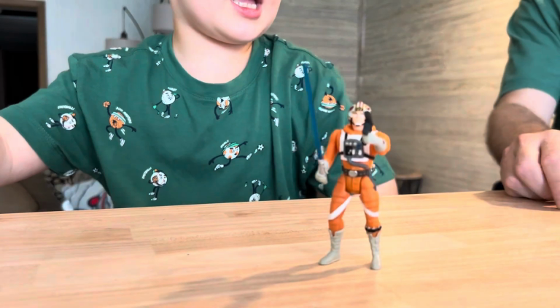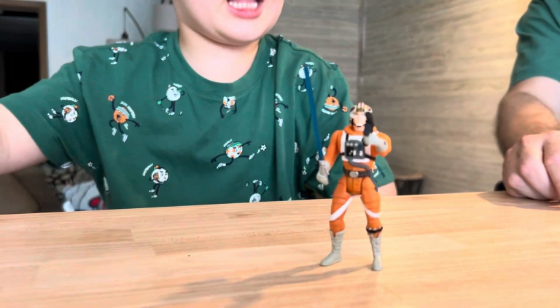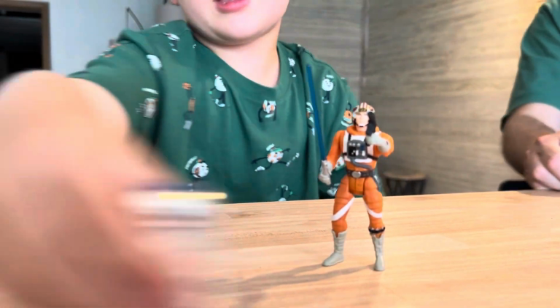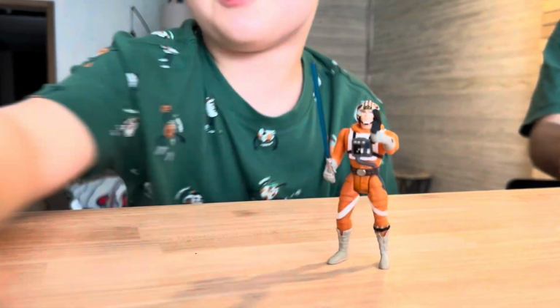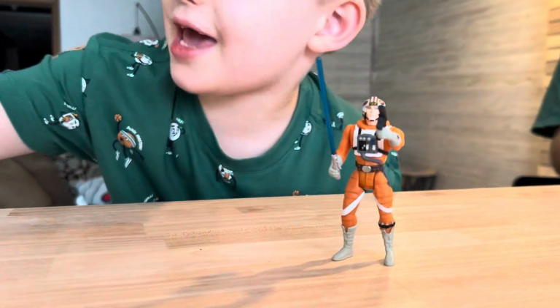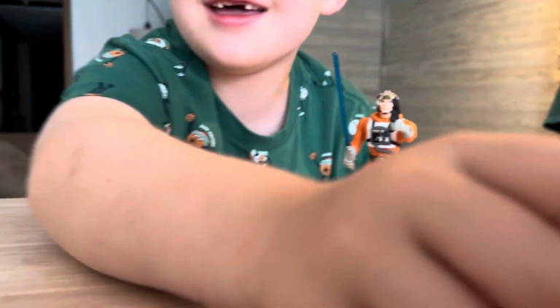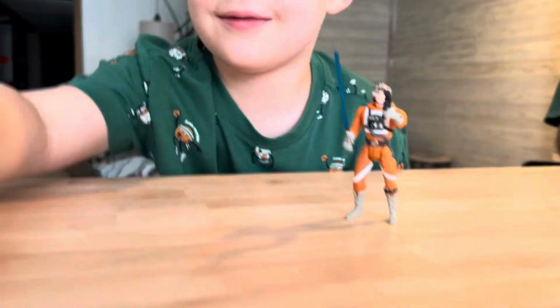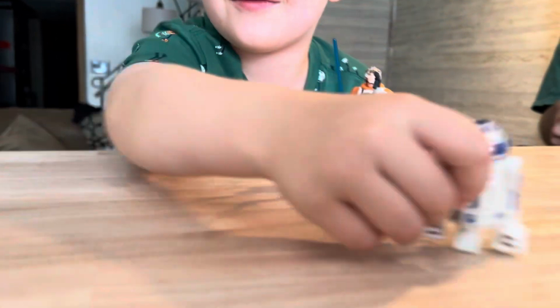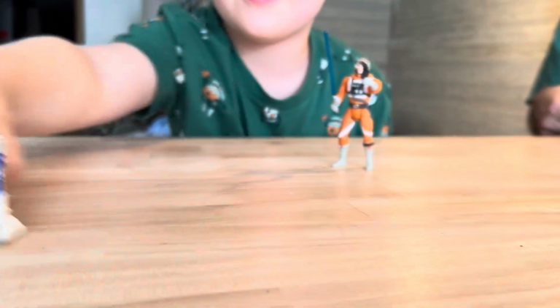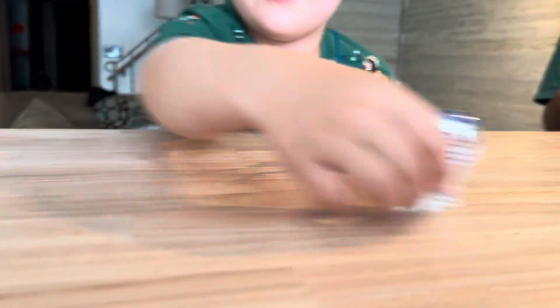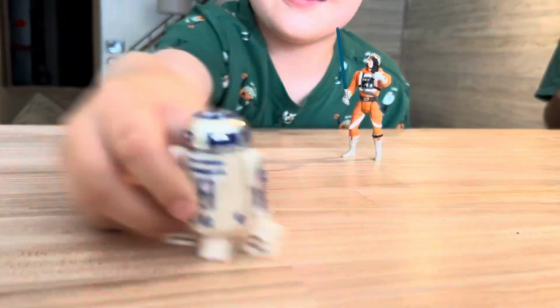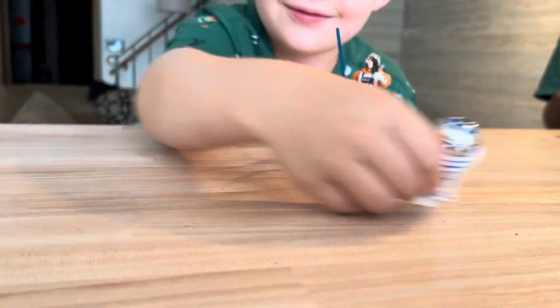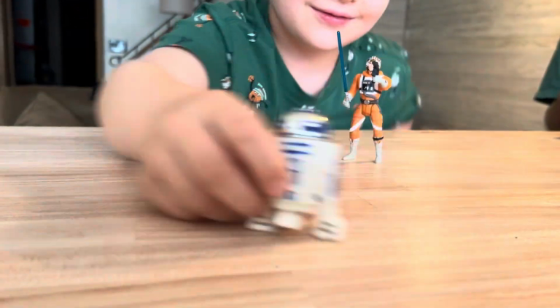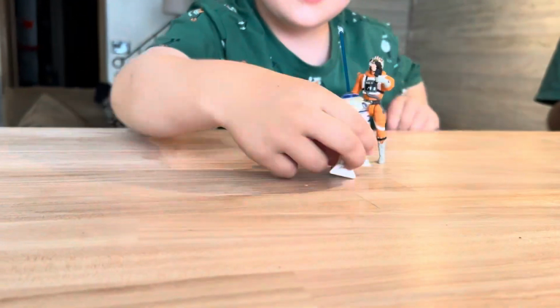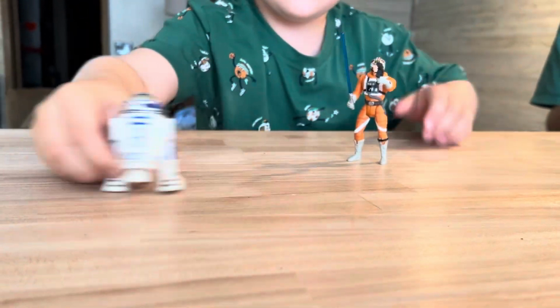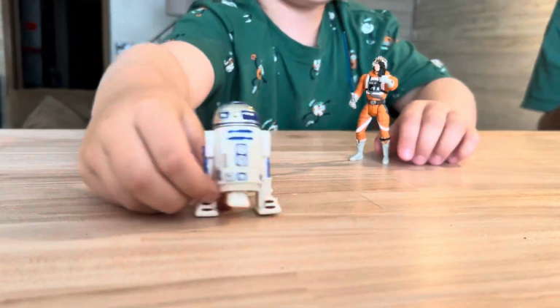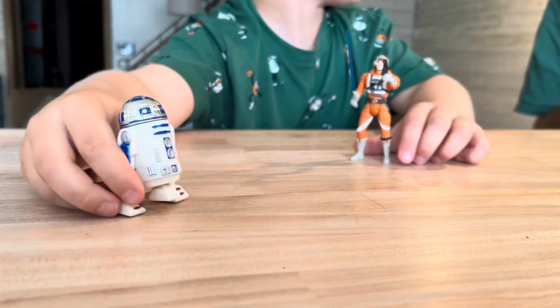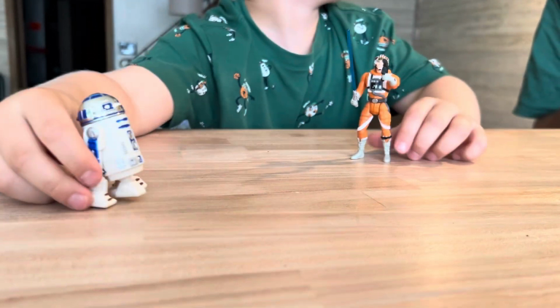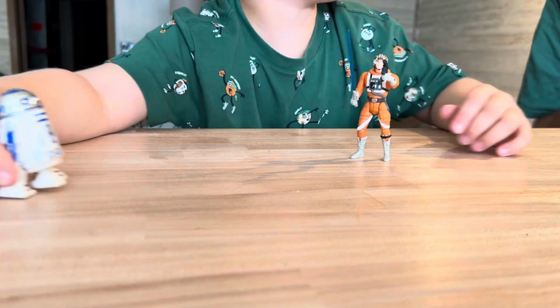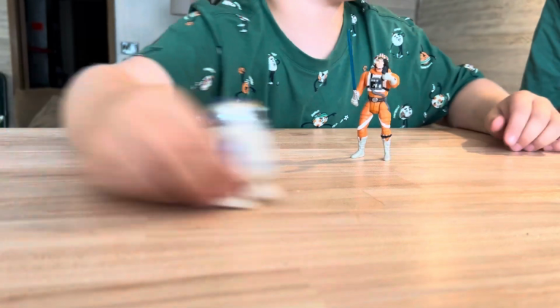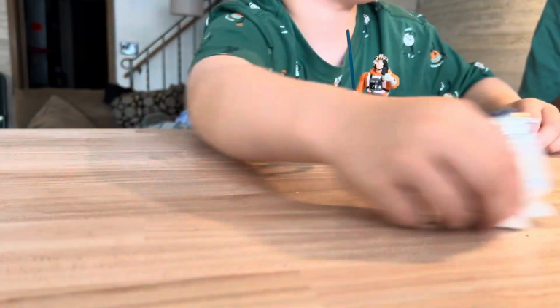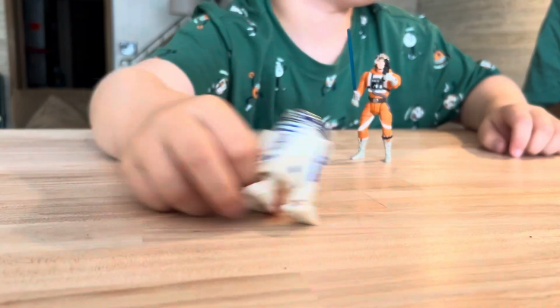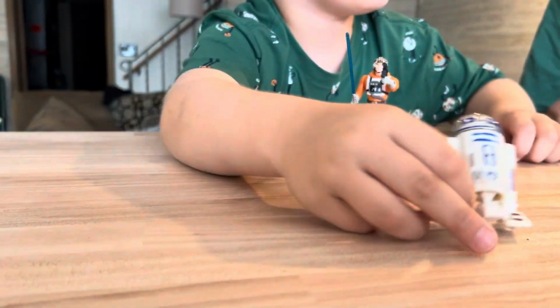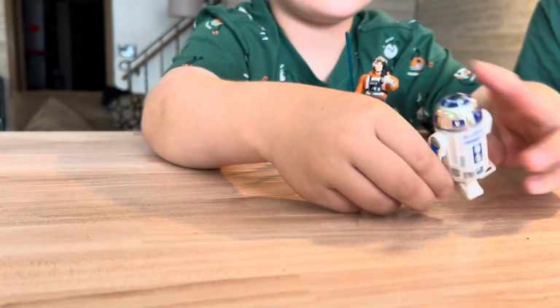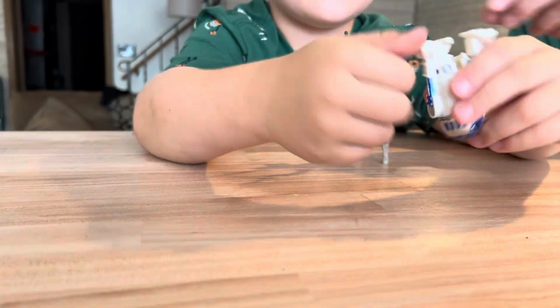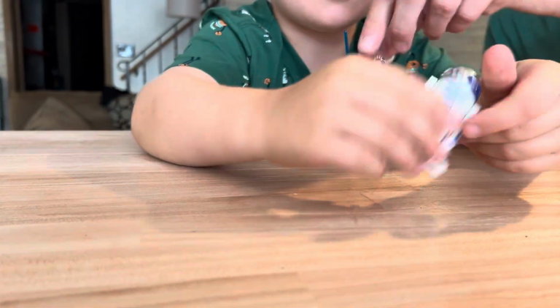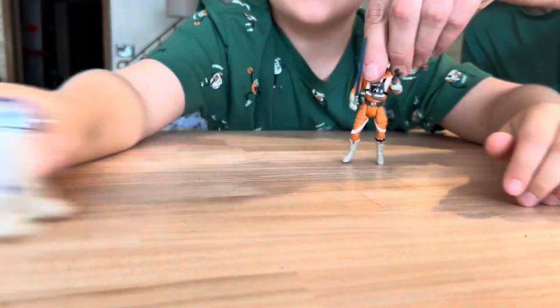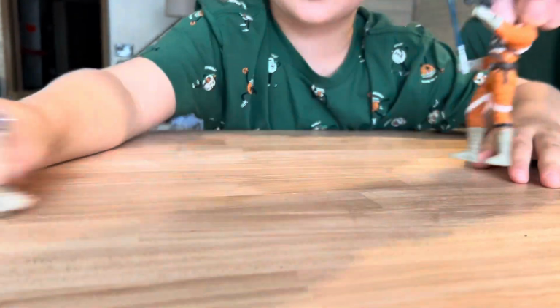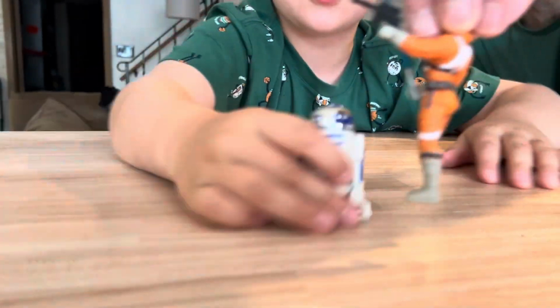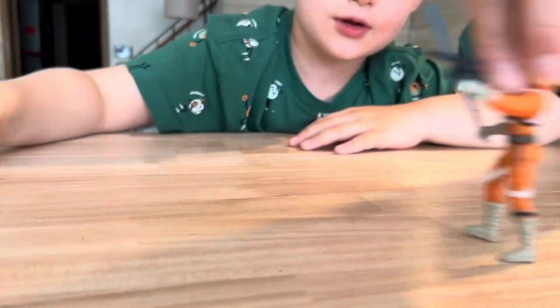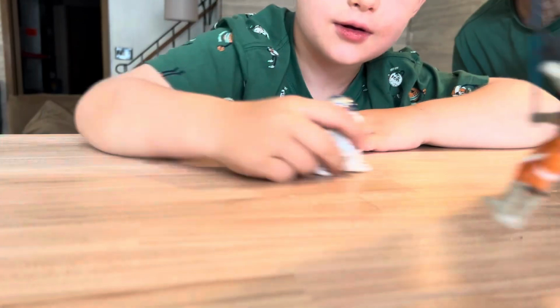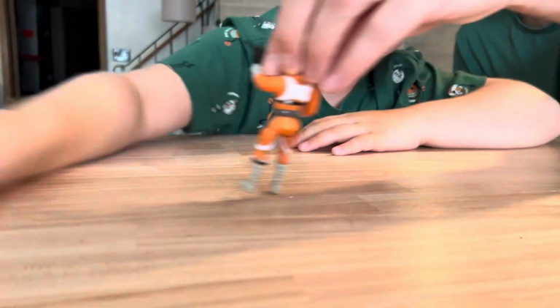Can you catch R2-D2? Pass you the R2-D2. R2-D2? Yeah, R2-D2. I'll catch you.